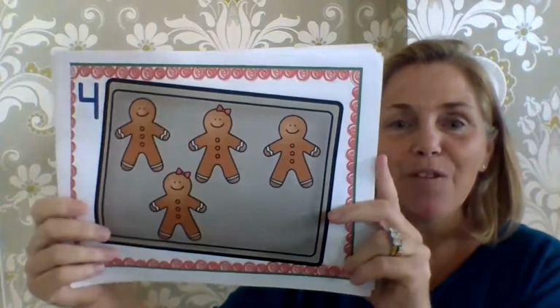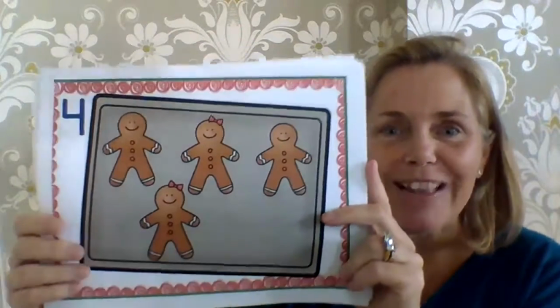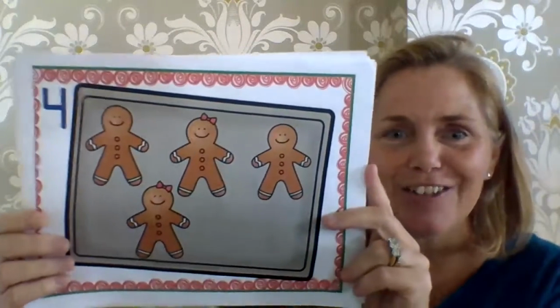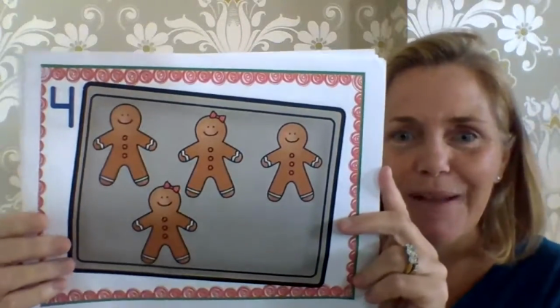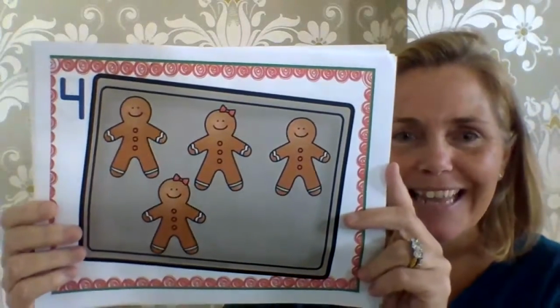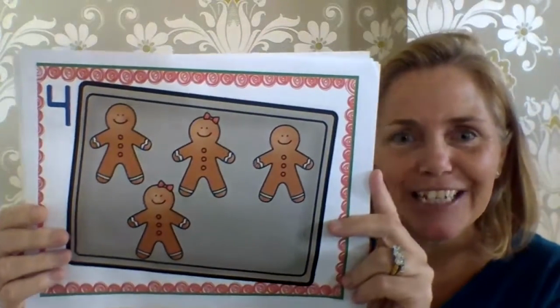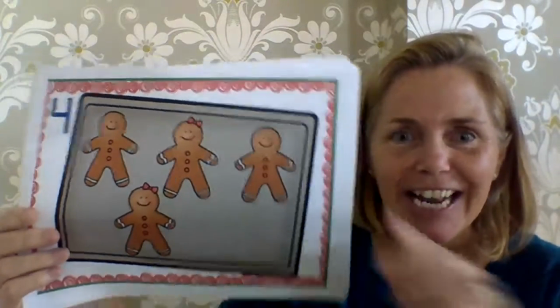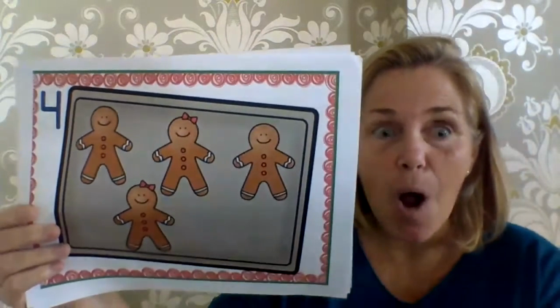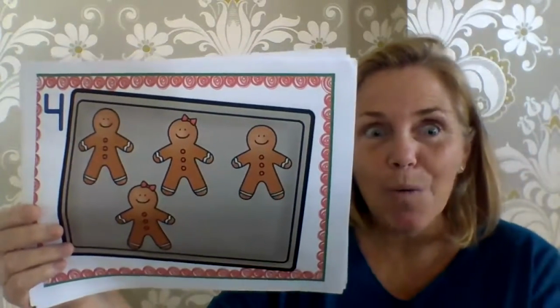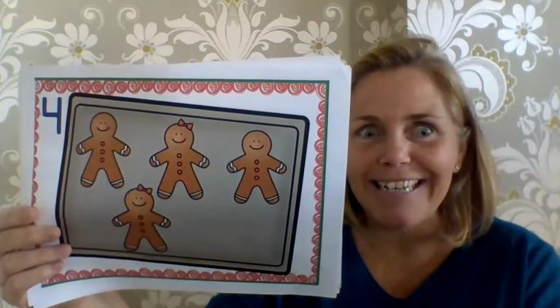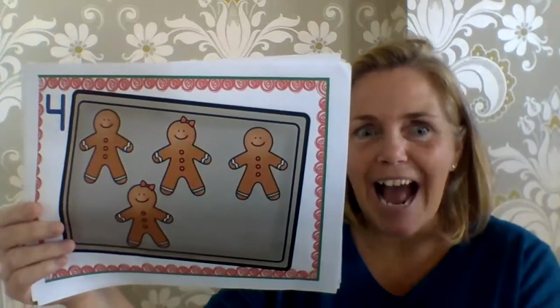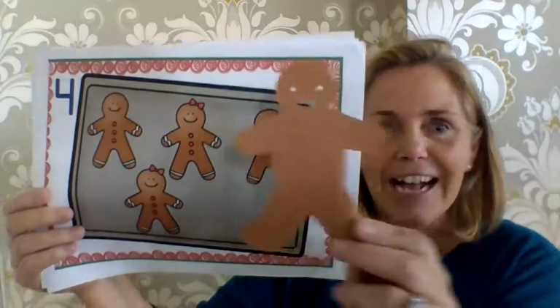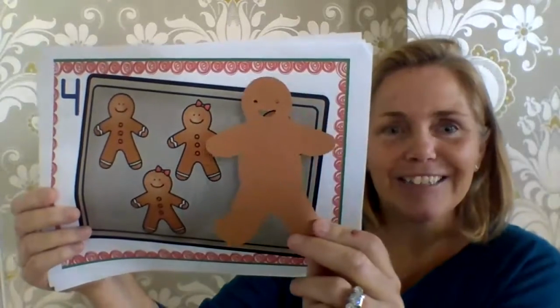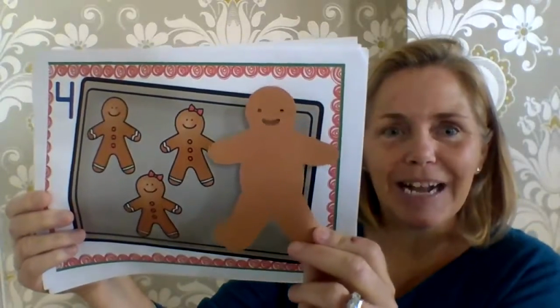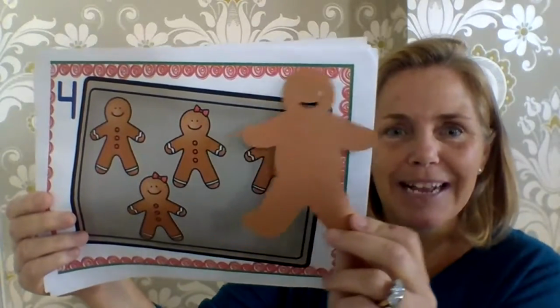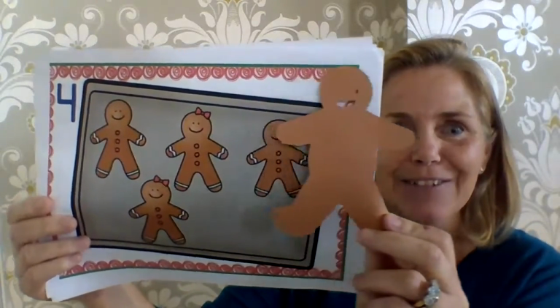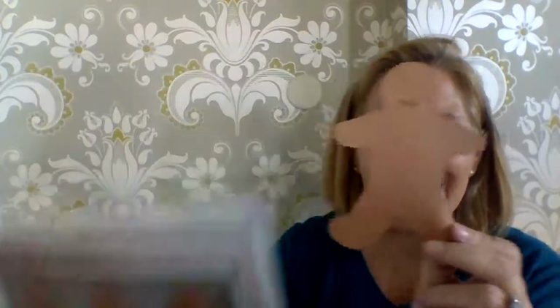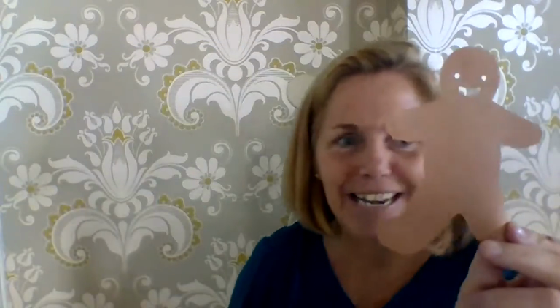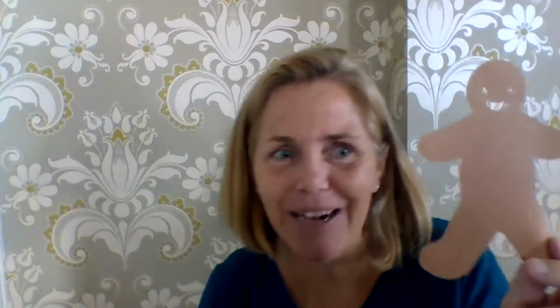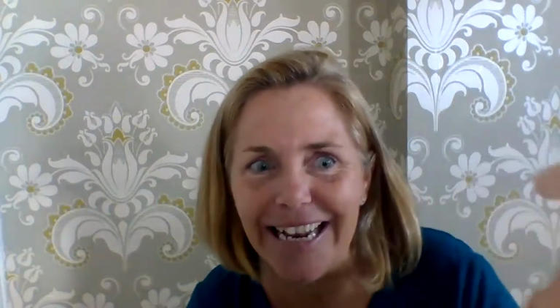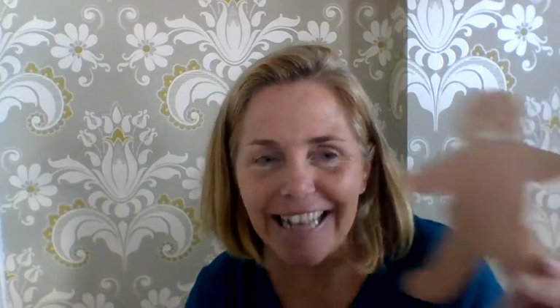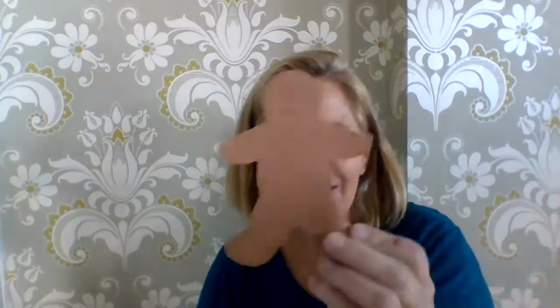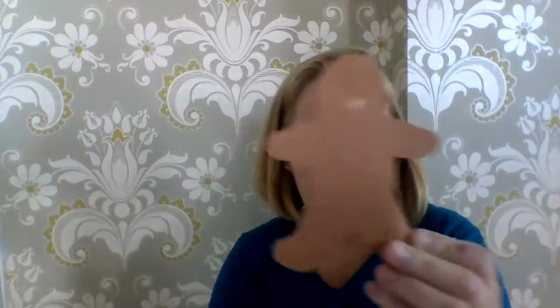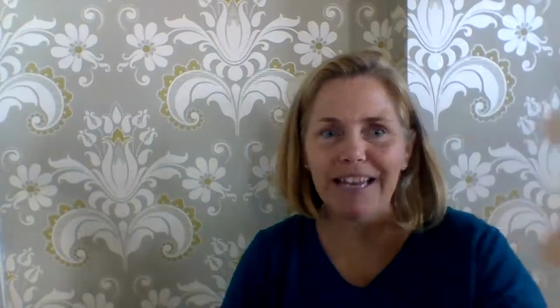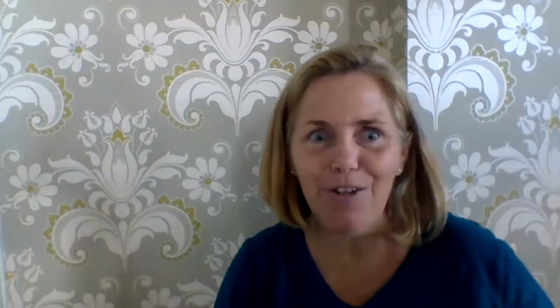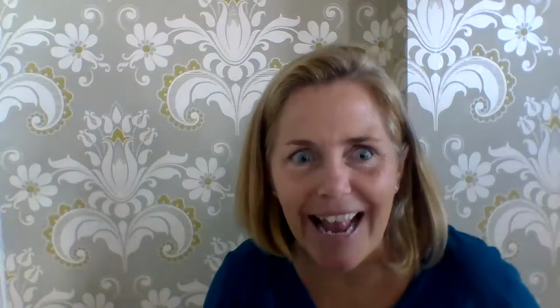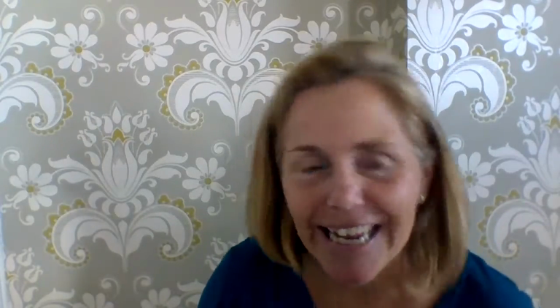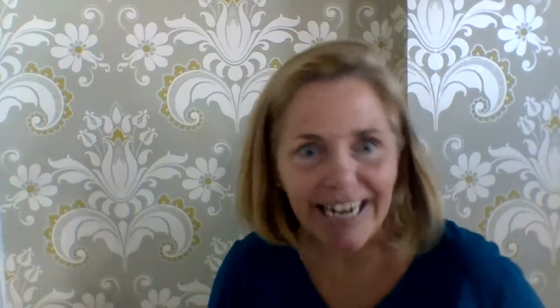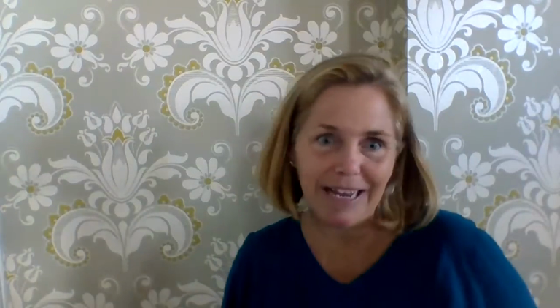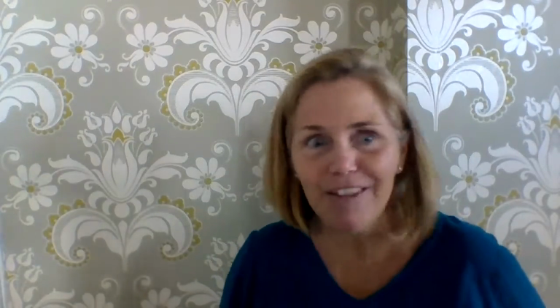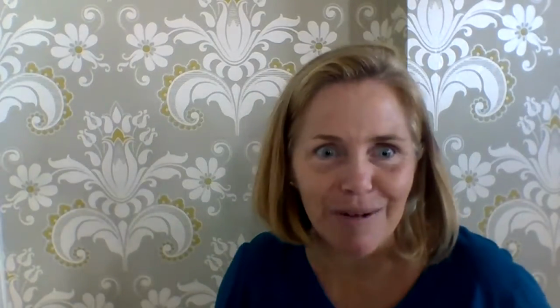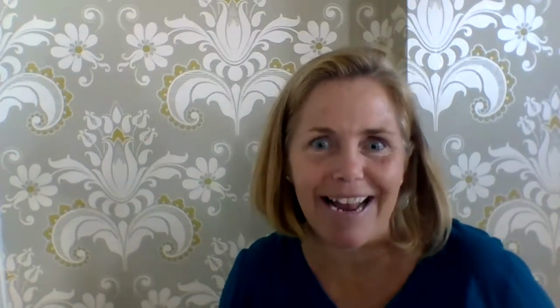Four little gingerbread men laying on a tray. One jumped up and ran away, yelling, catch me, catch me, if you can. You can't catch me, I'm the gingerbread man.